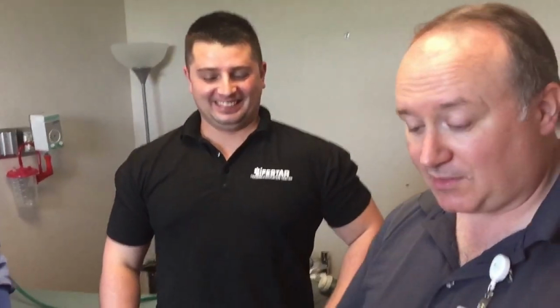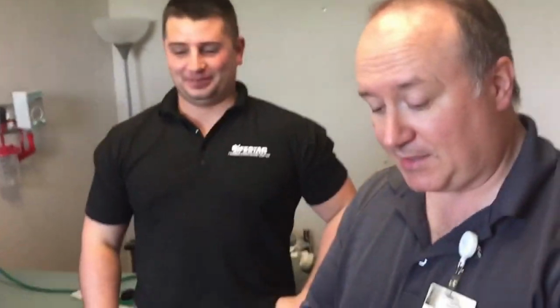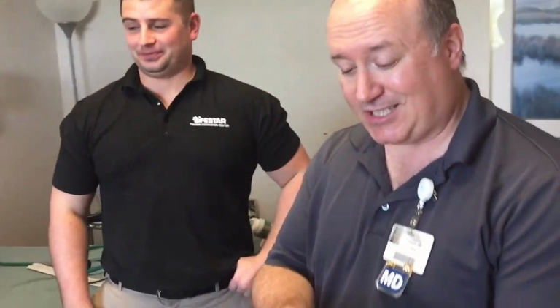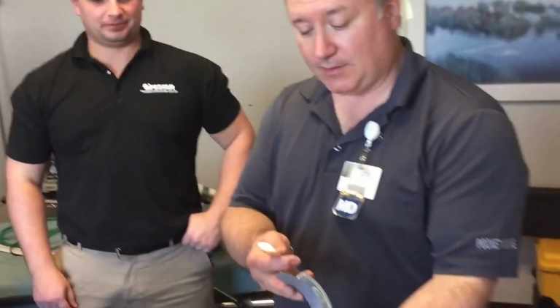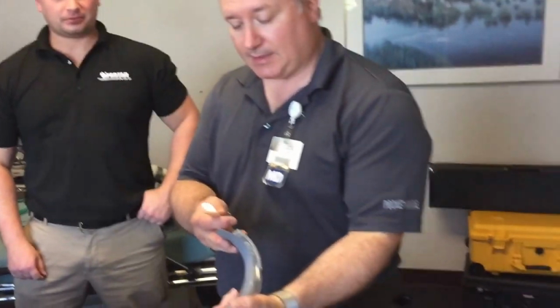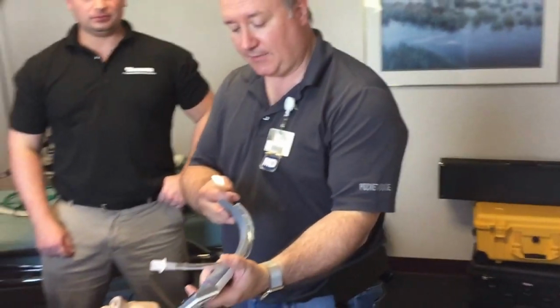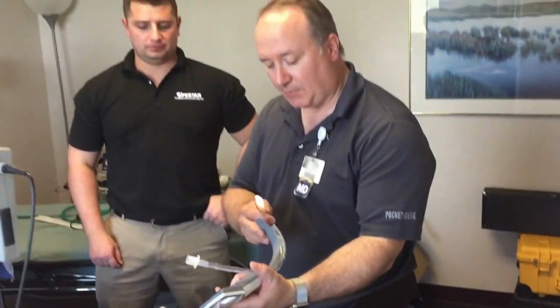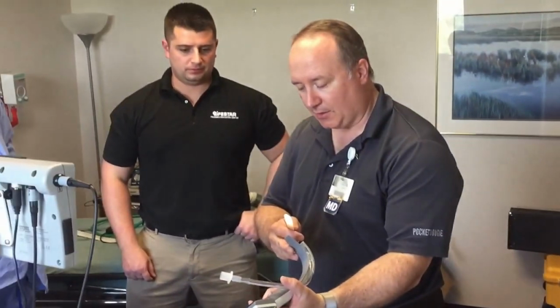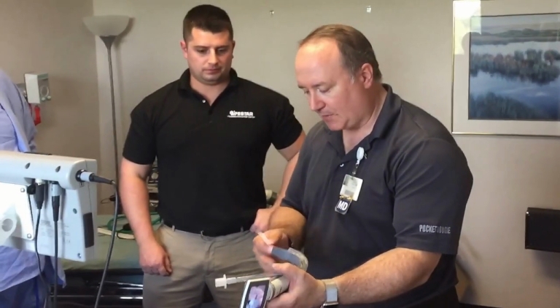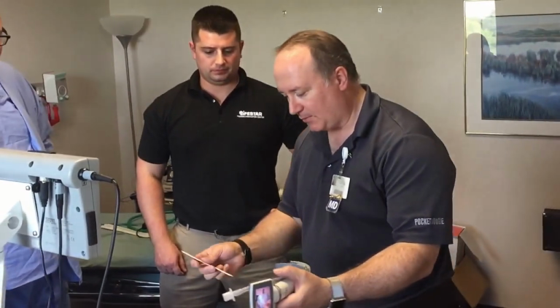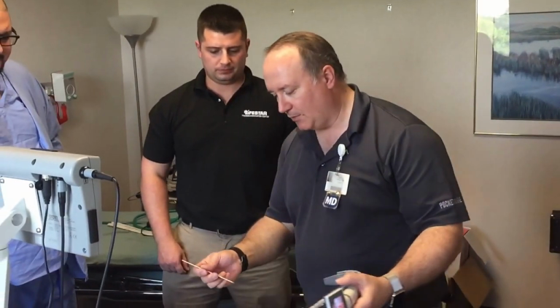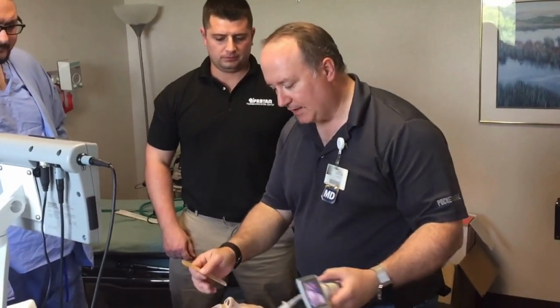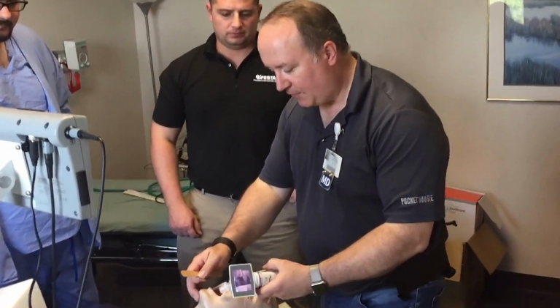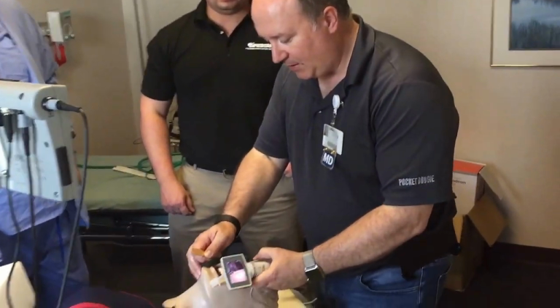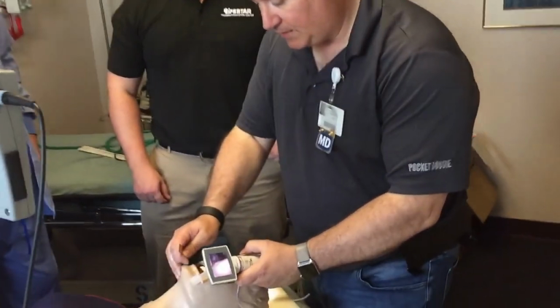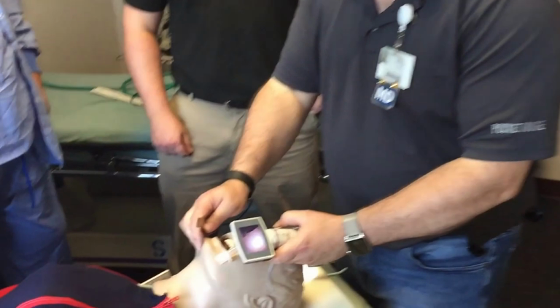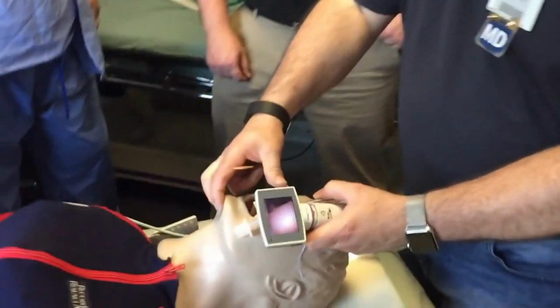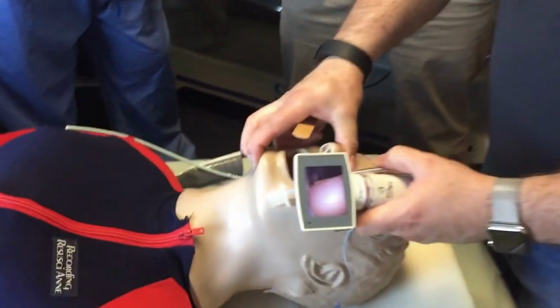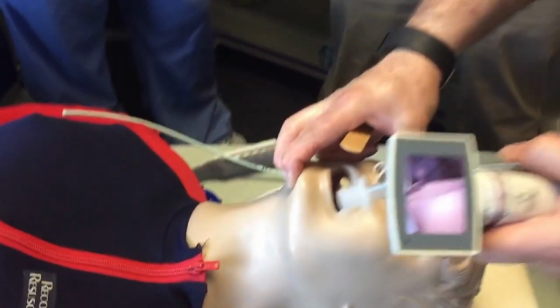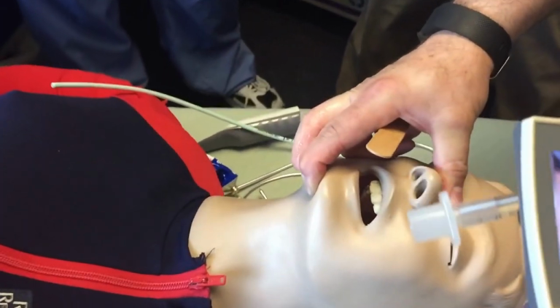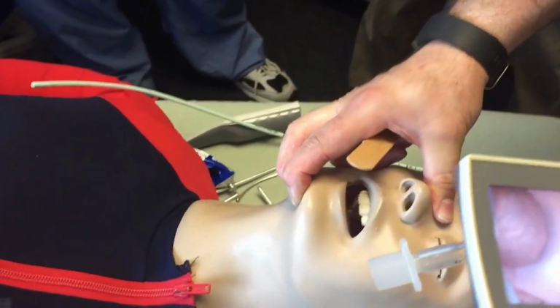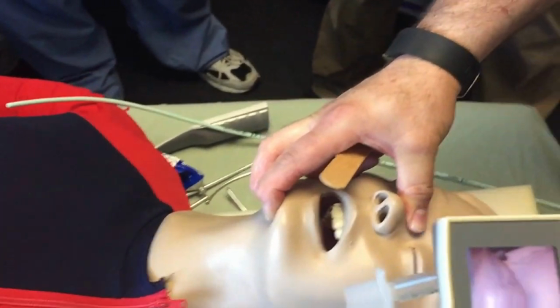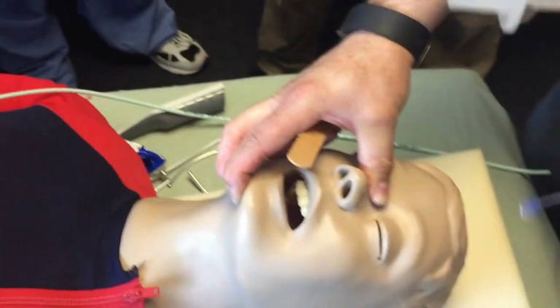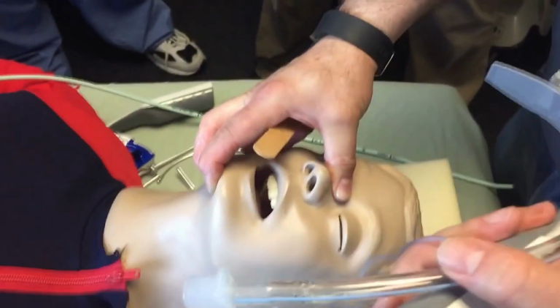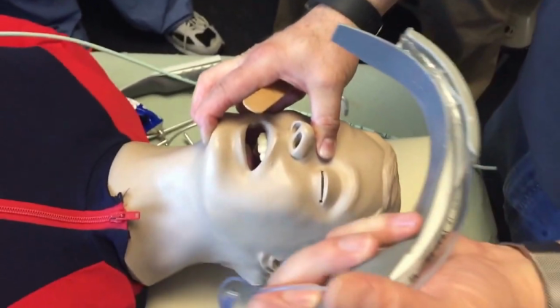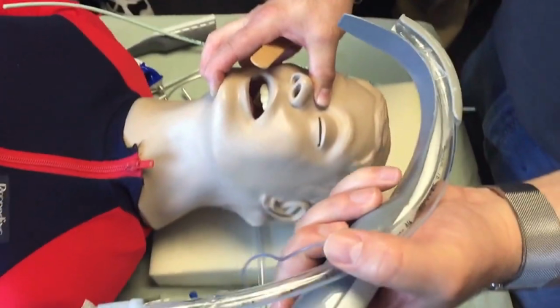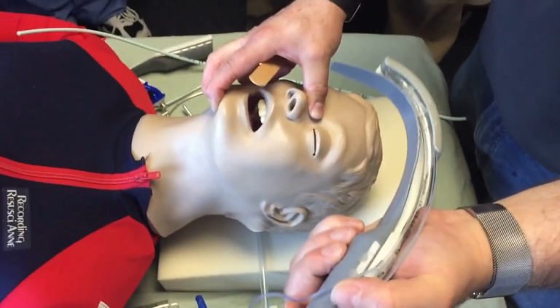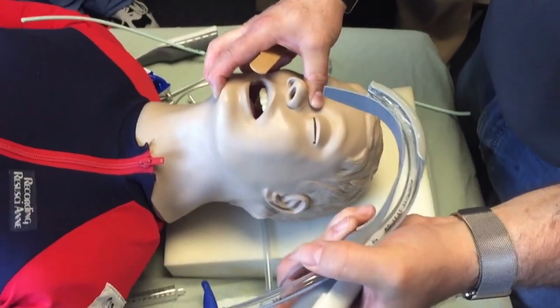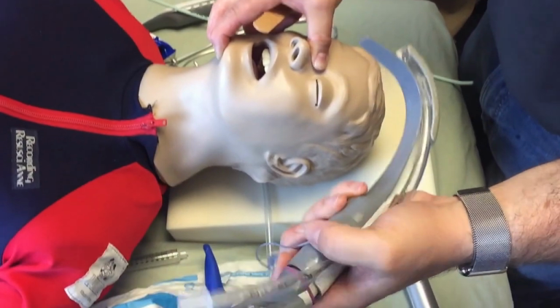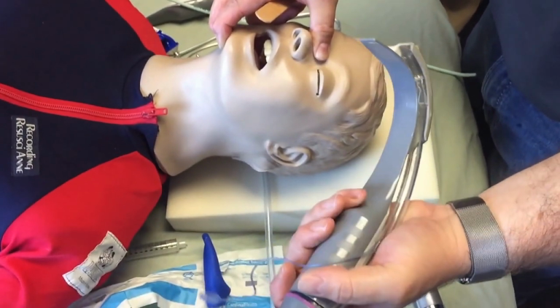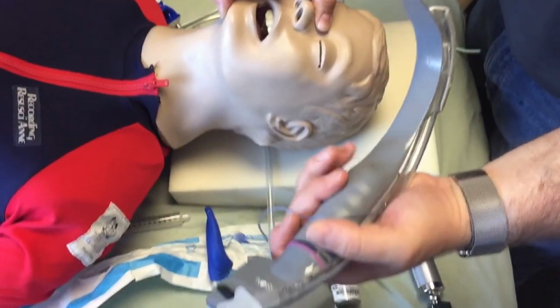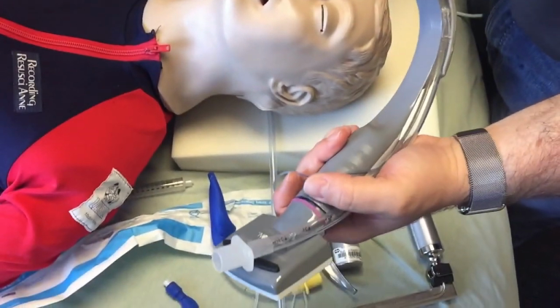We're talking about the channeled King Vision blade here. If you're going to be using these hypercurve video laryngoscopes, I've had failures to intubate simply because I can't get these things in the mouth — you're going to notice the channel is rather obnoxious.